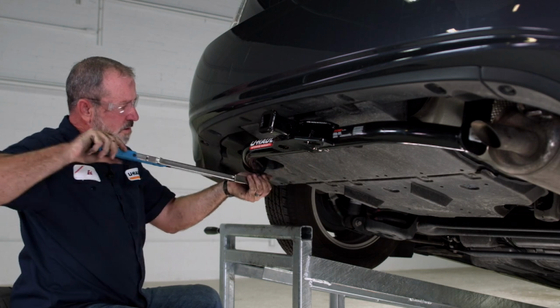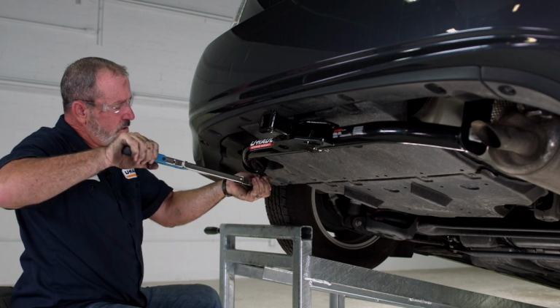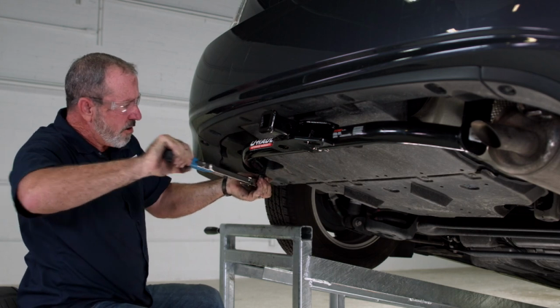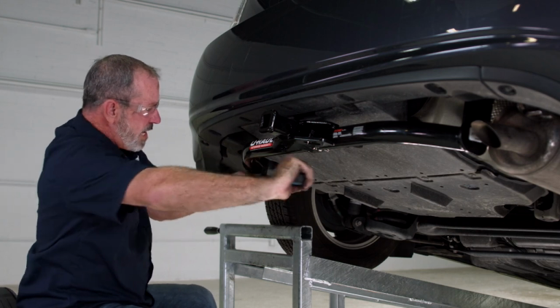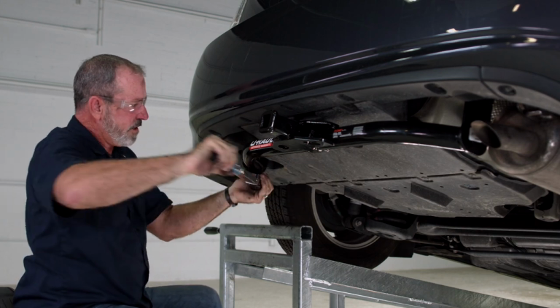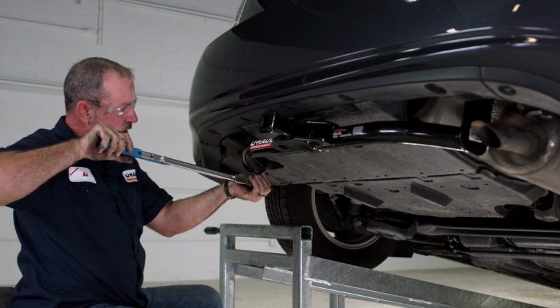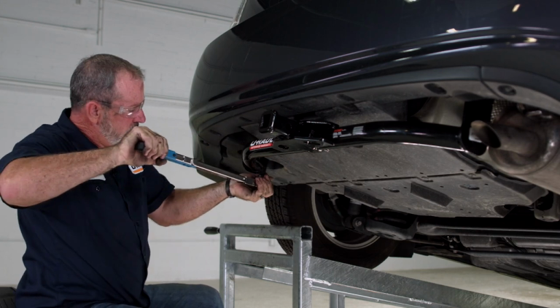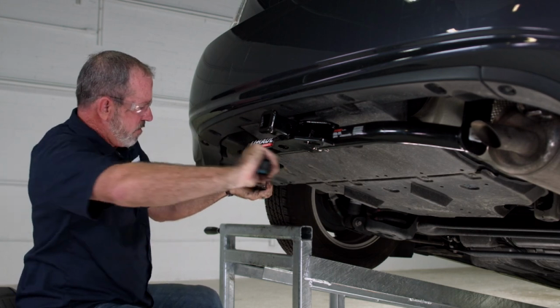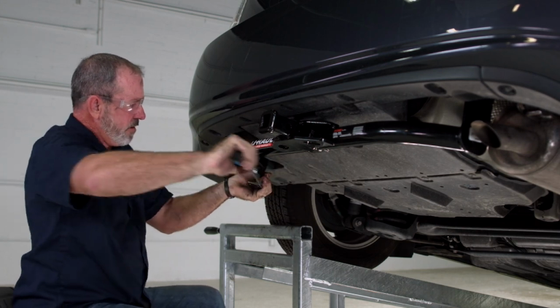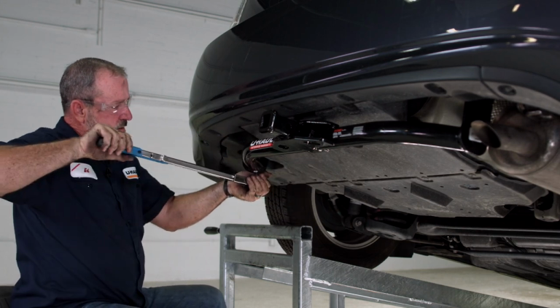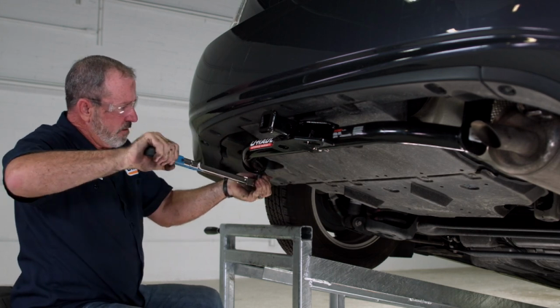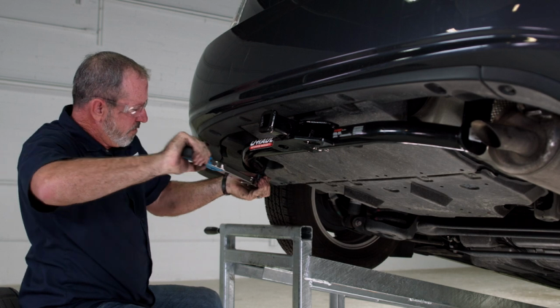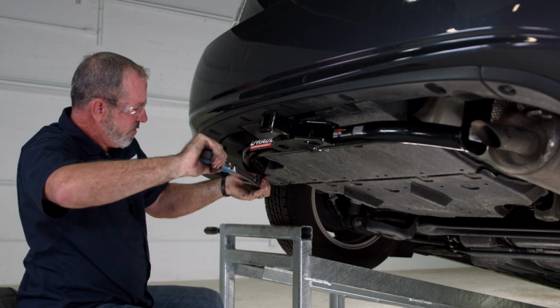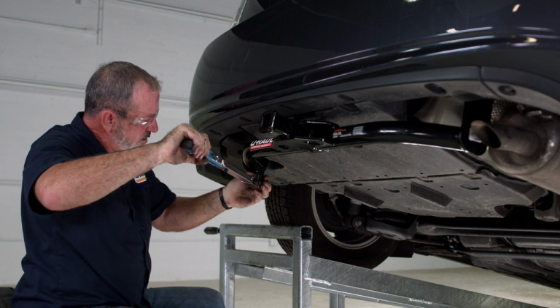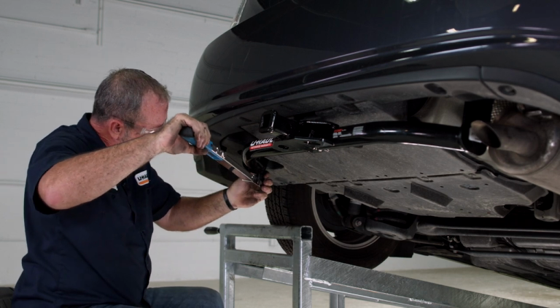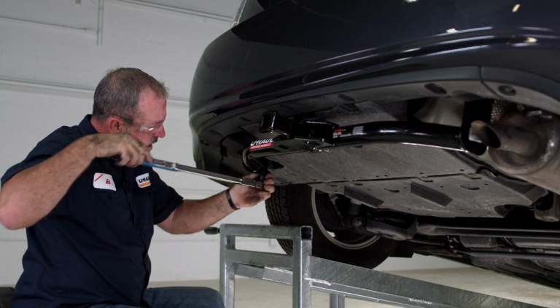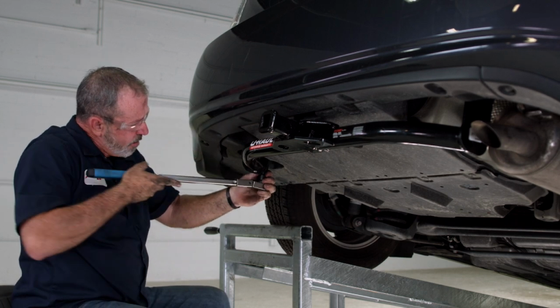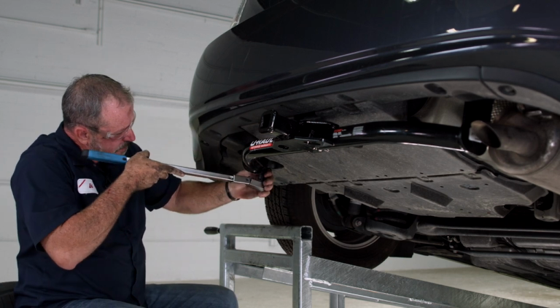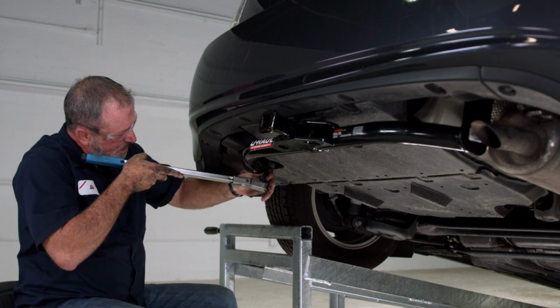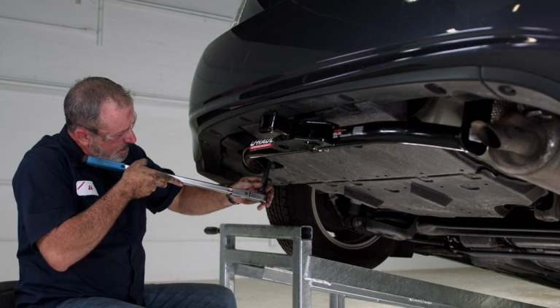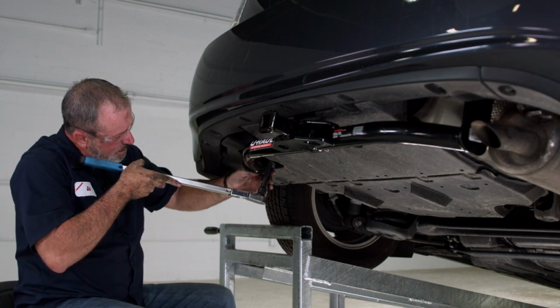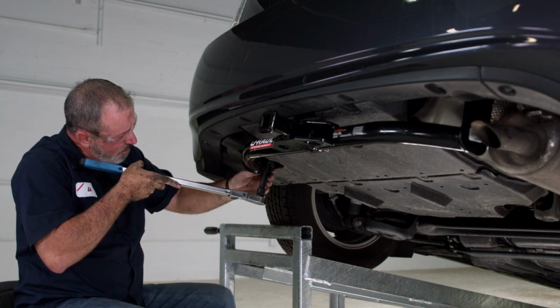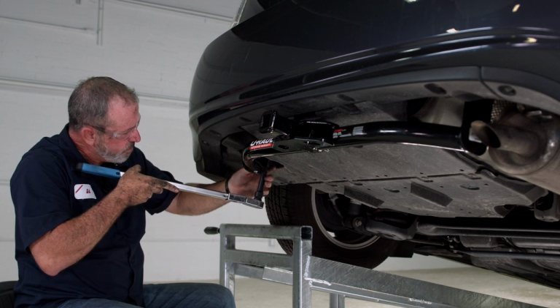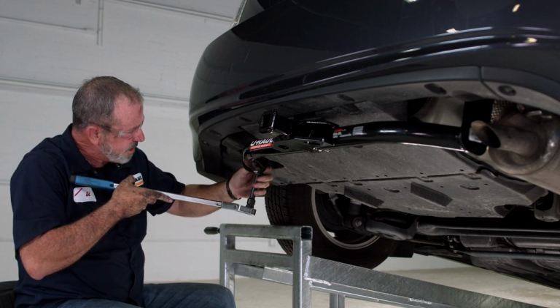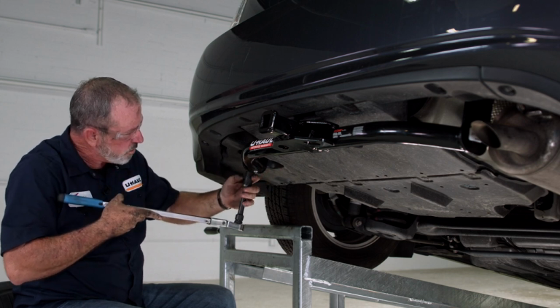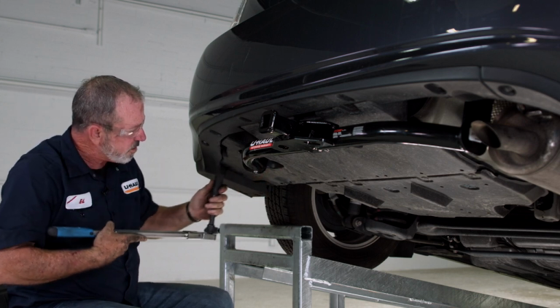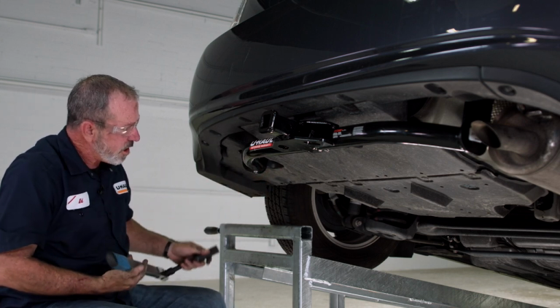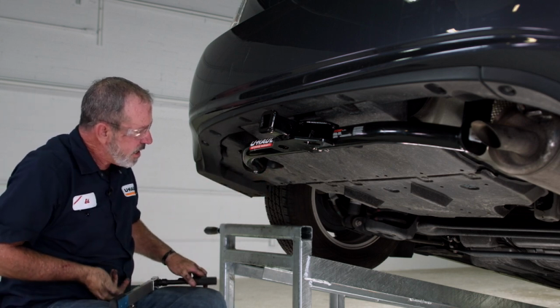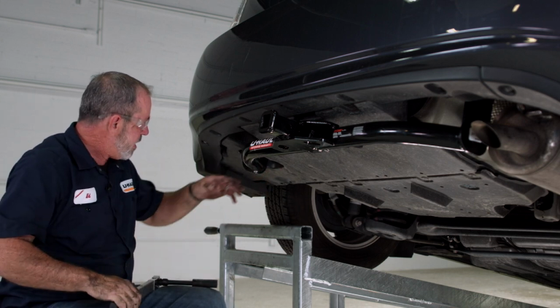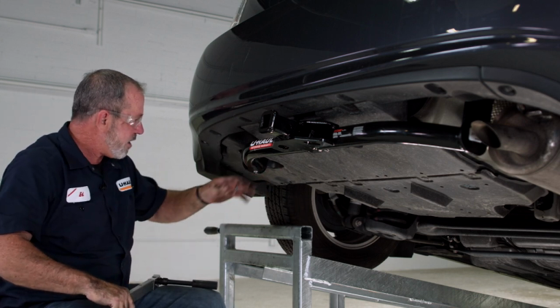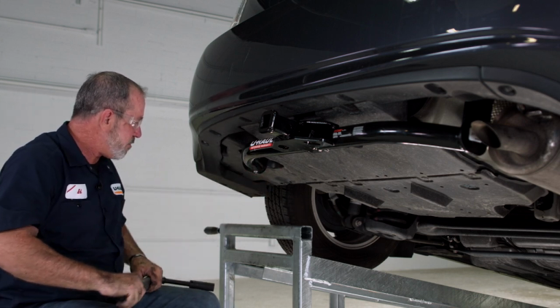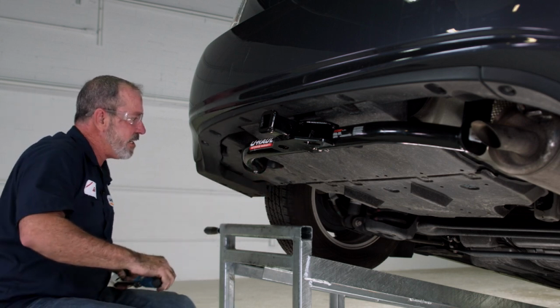We're torquing down our last bolt here. There's our click. Just be a little careful when you're pulling down your tool that you don't lose your socket in the underbody paneling.